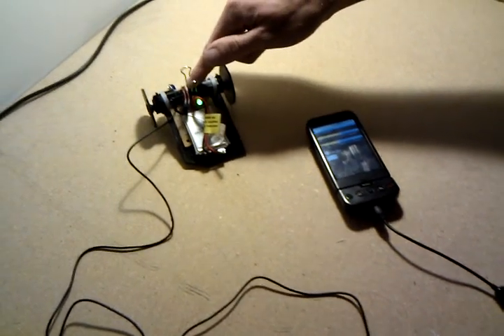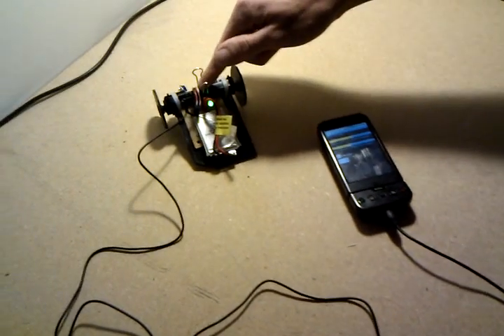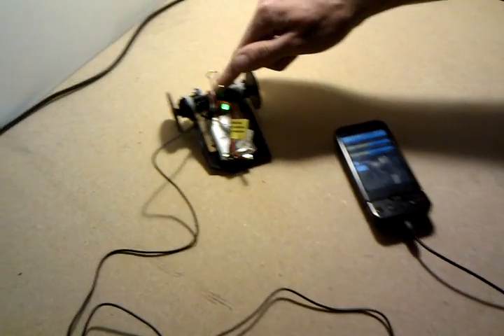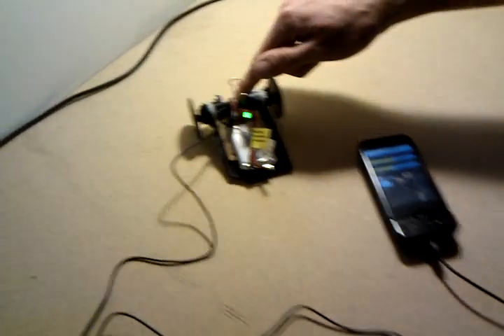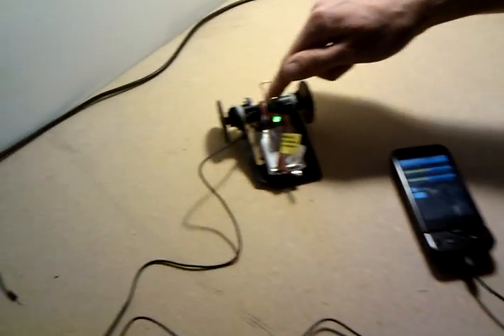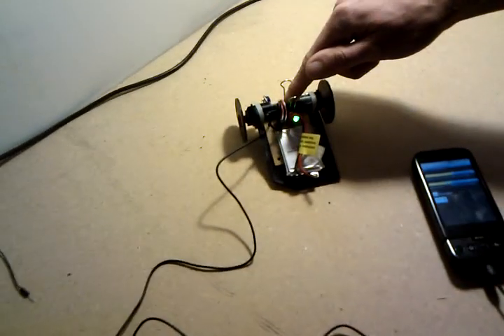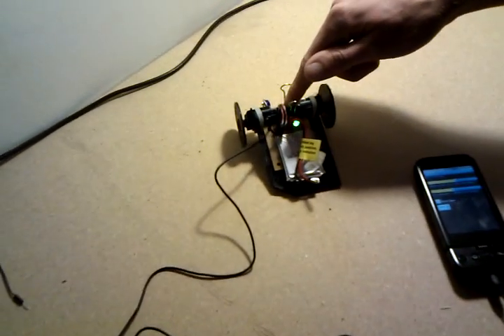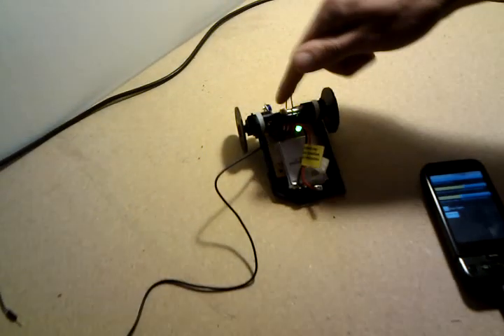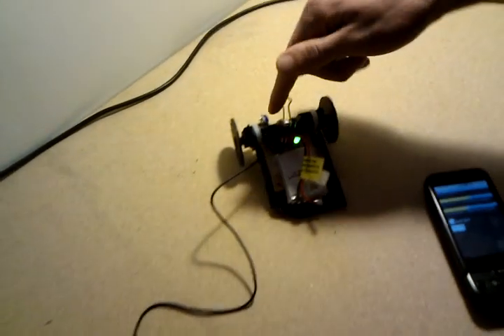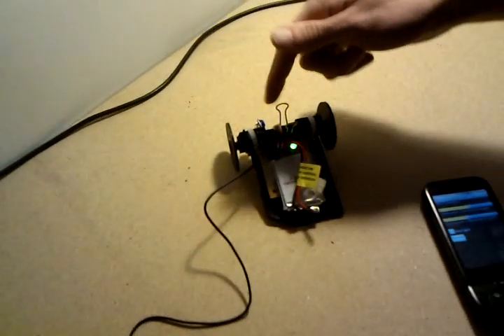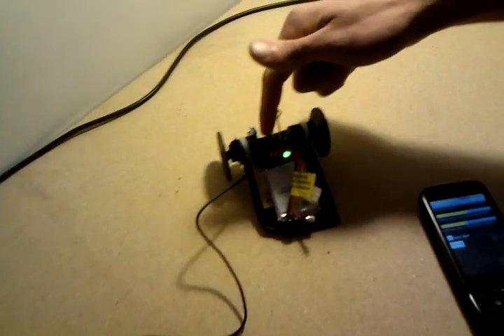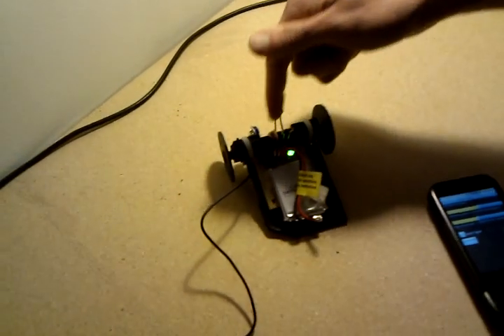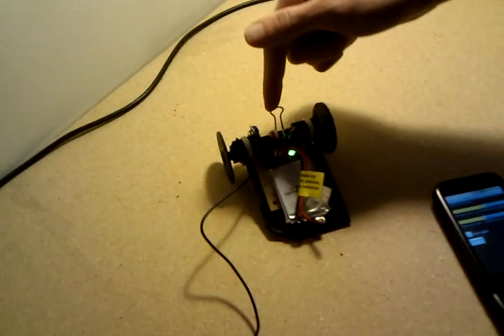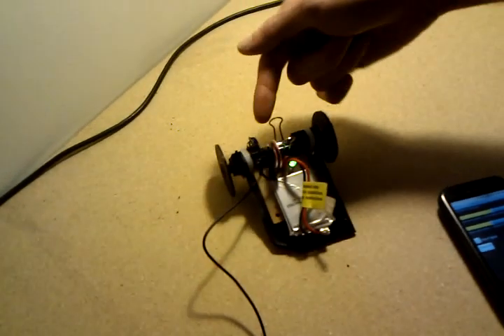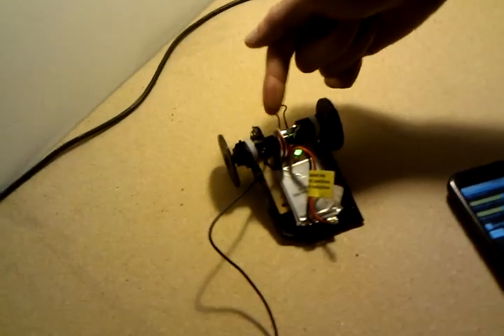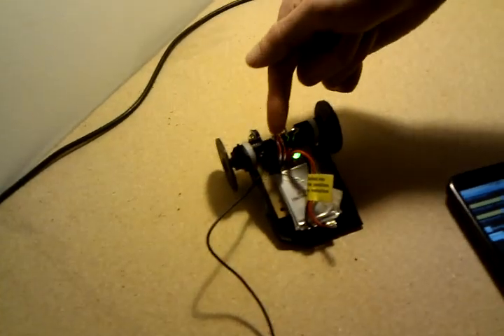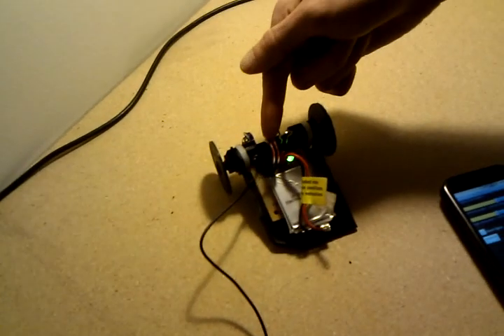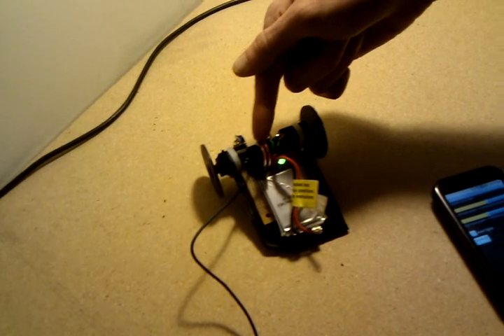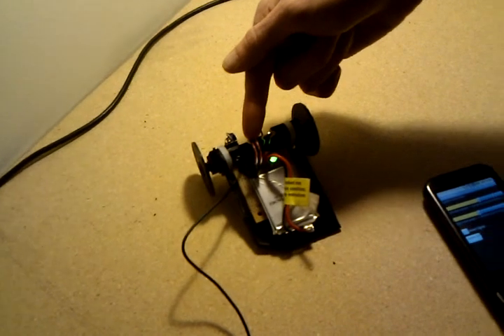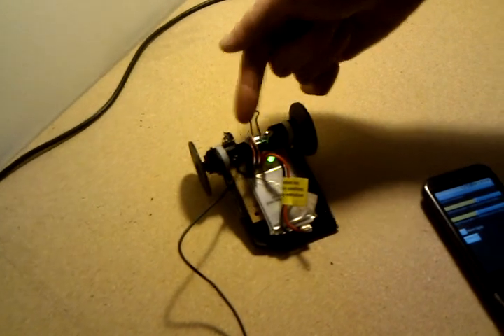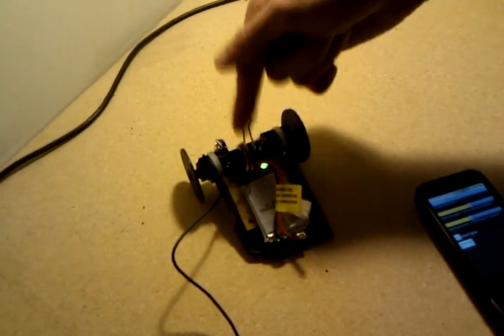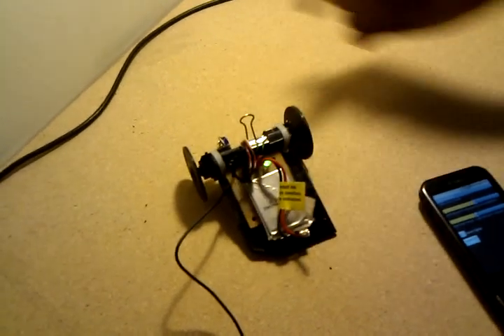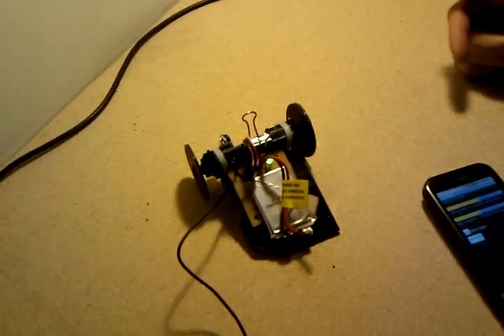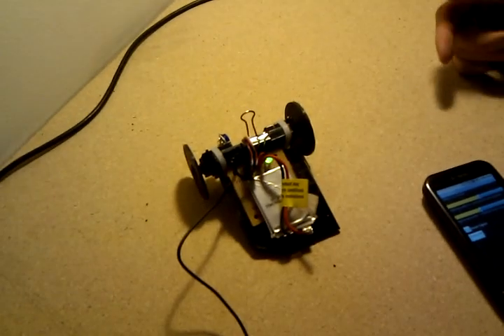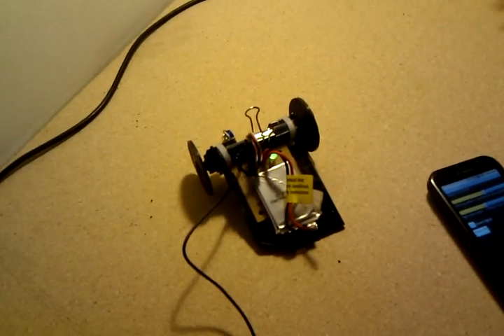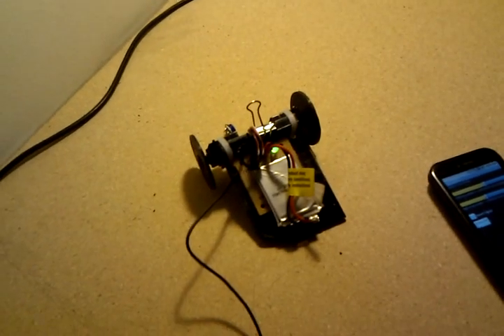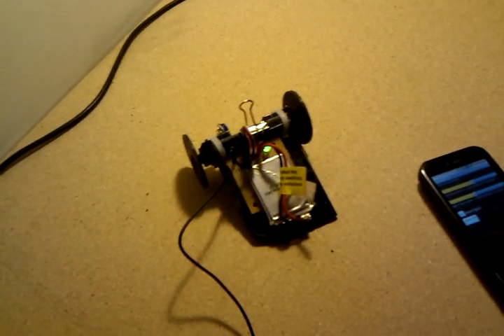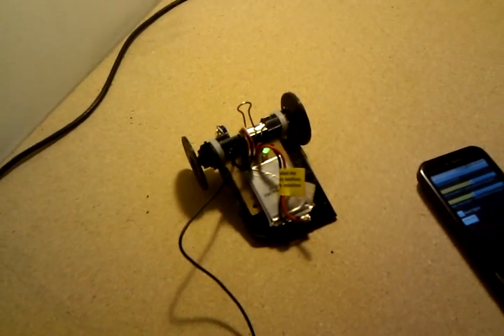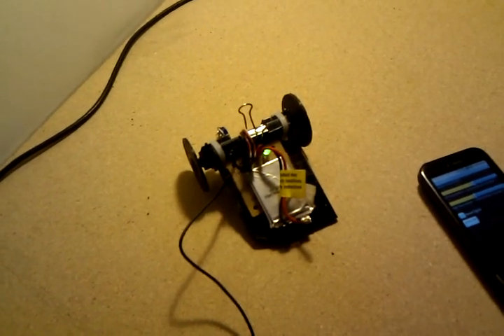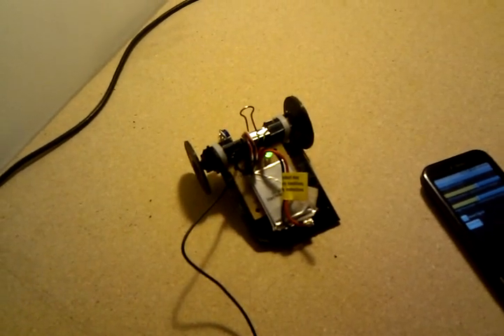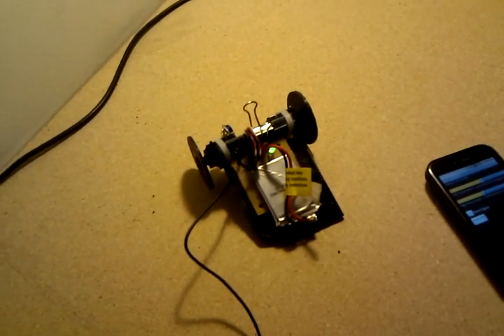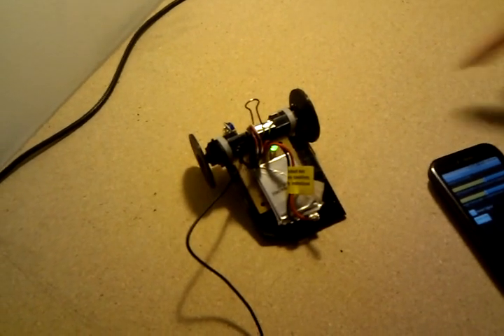You hook the signal line of the left and right servo to the signal line of the left and right audio channel. And that's all the electronics there are.